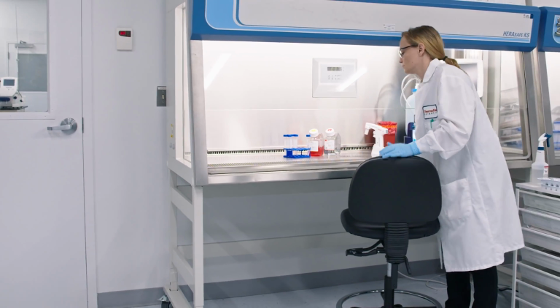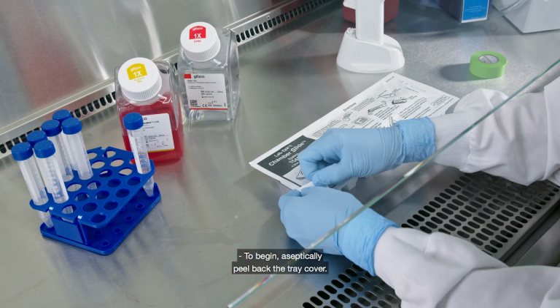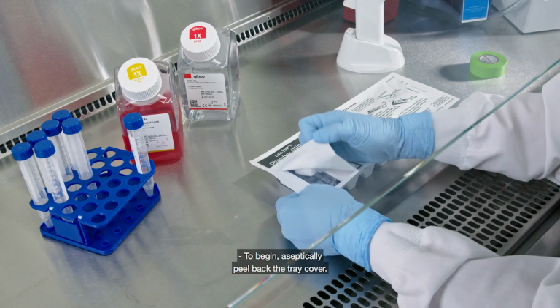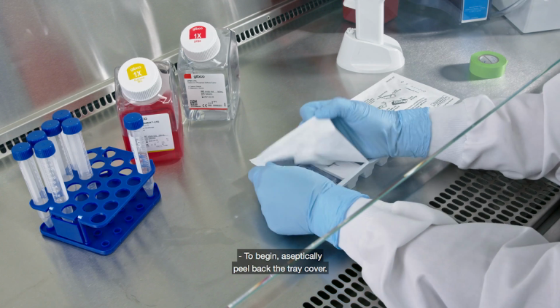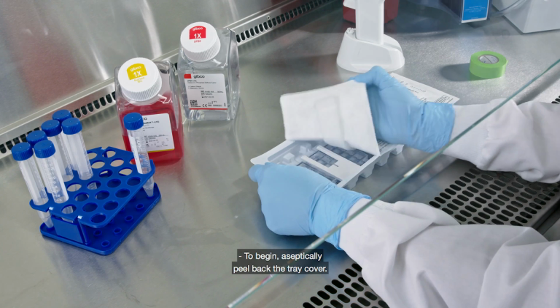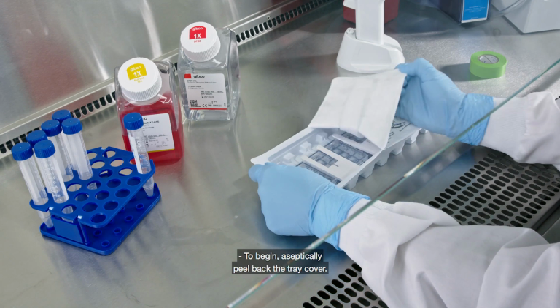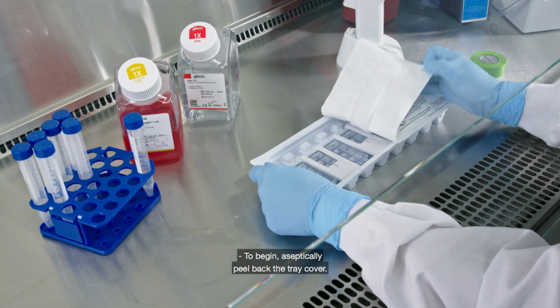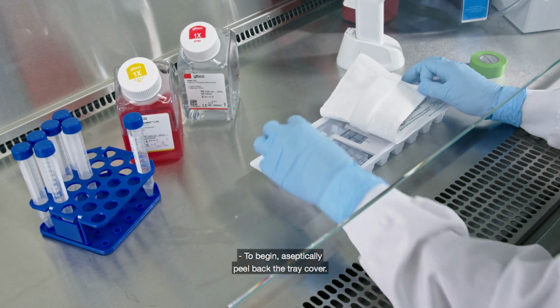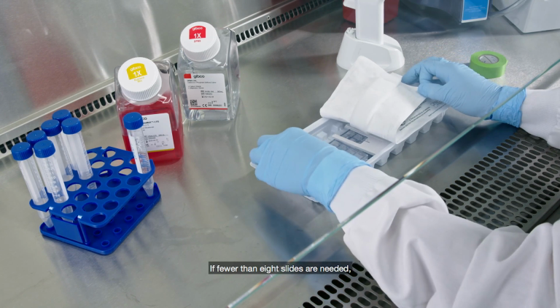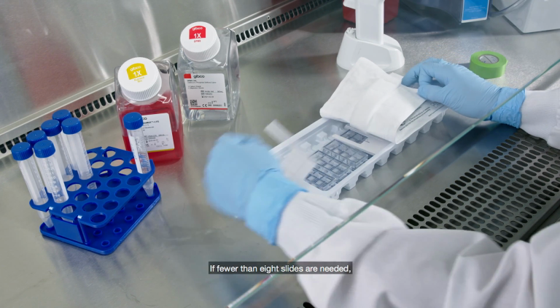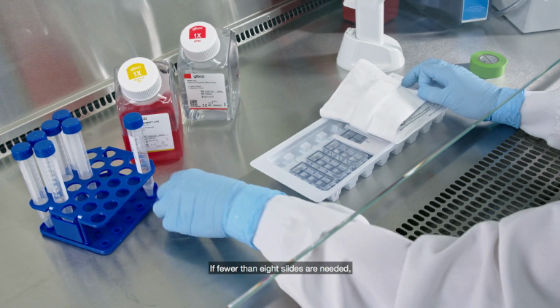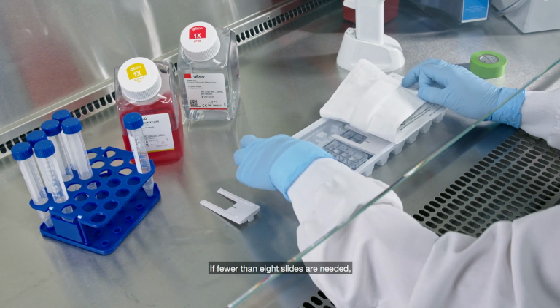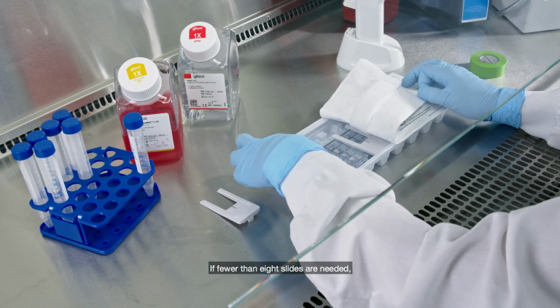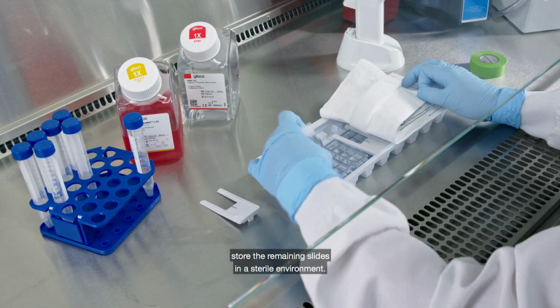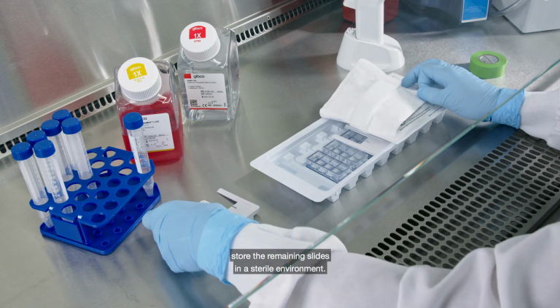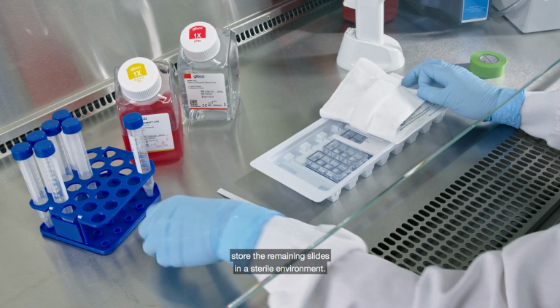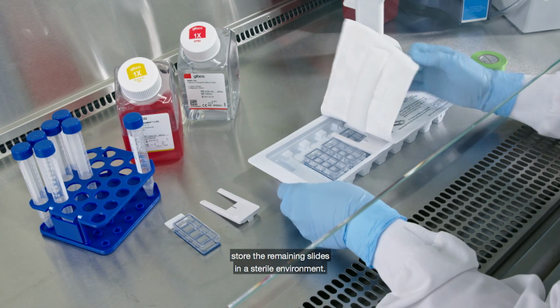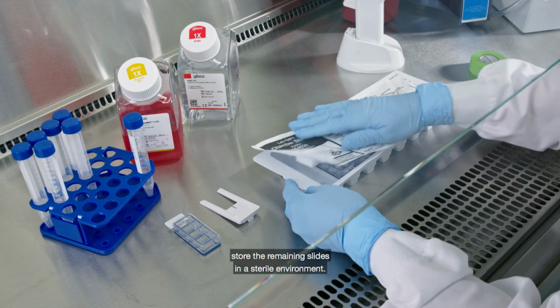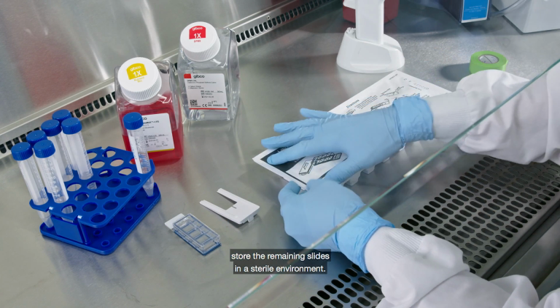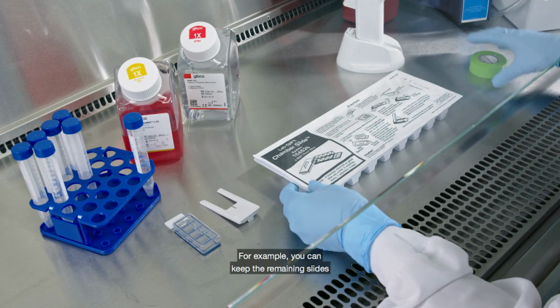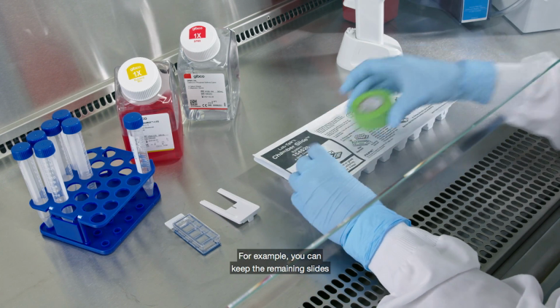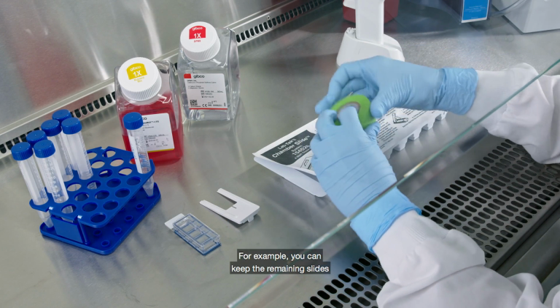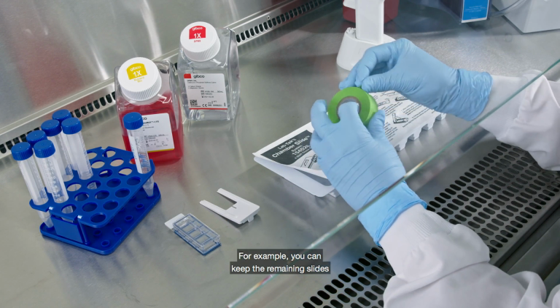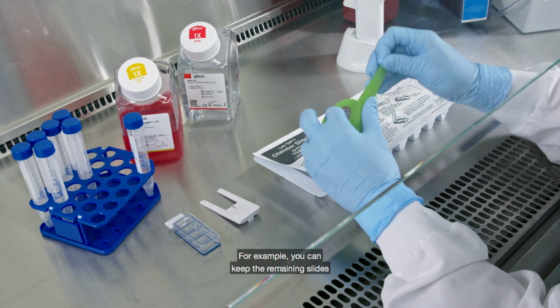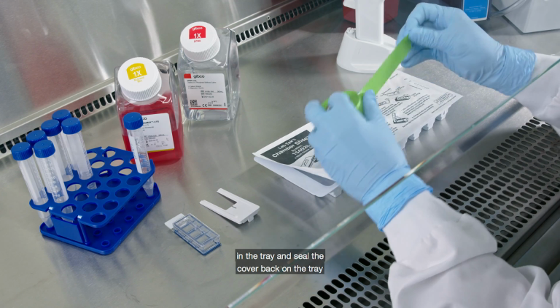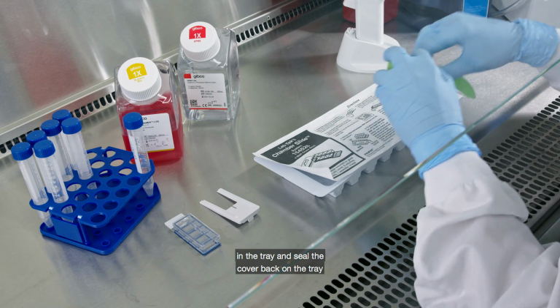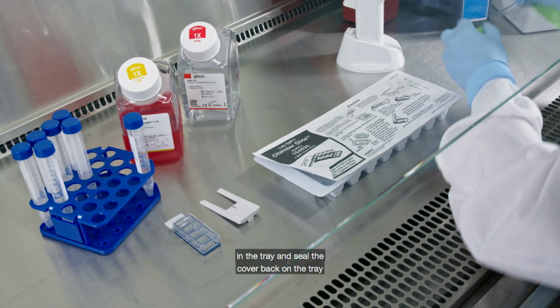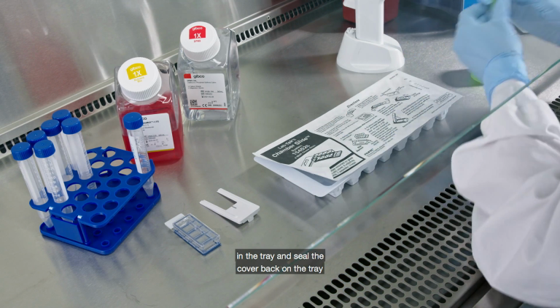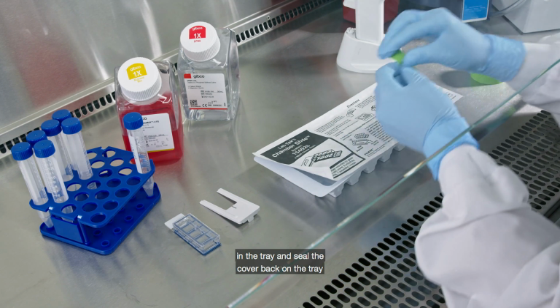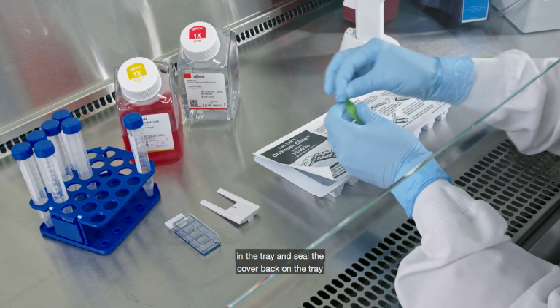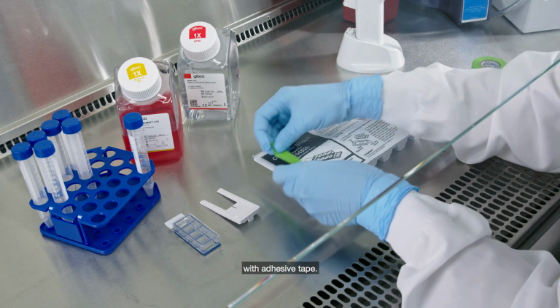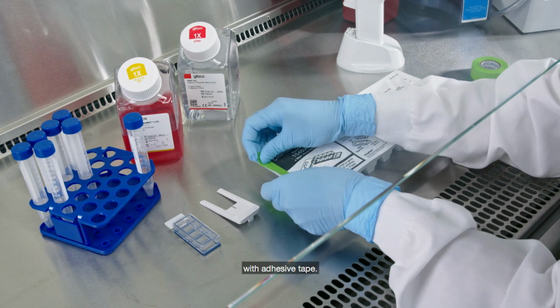To begin, aseptically peel back the tray cover. If fewer than eight slides are needed, store the remaining slides in a sterile environment. For example, you can keep the remaining slides in the tray and seal the cover back on the tray with adhesive tape.